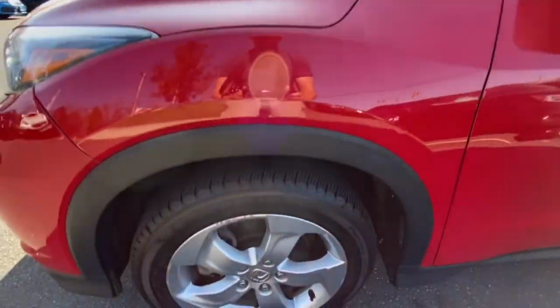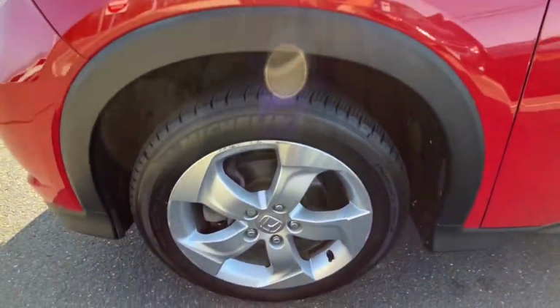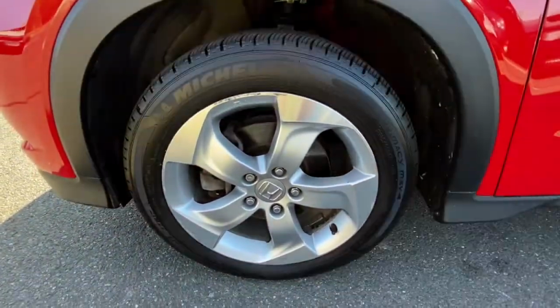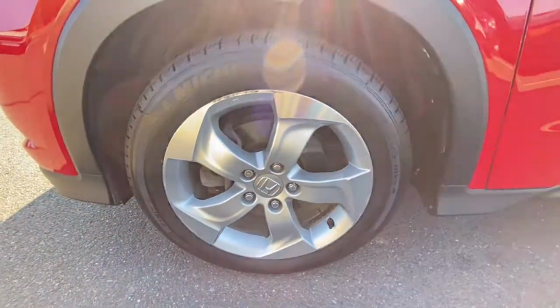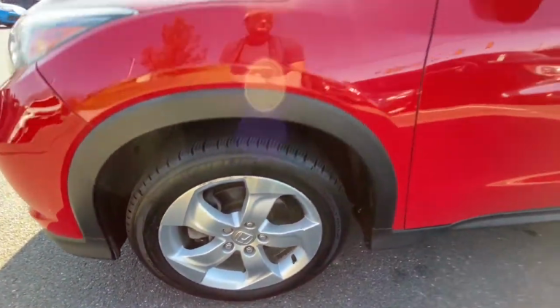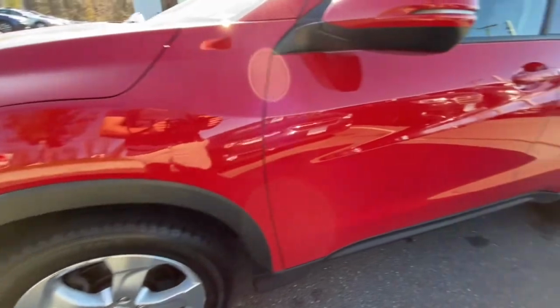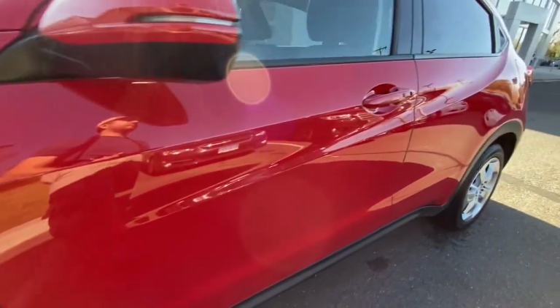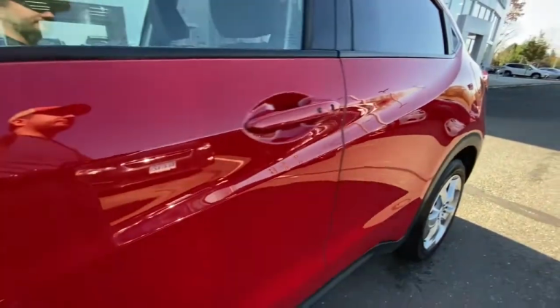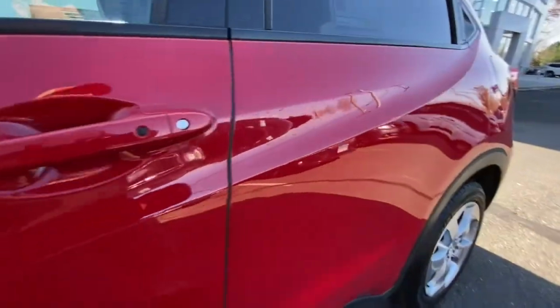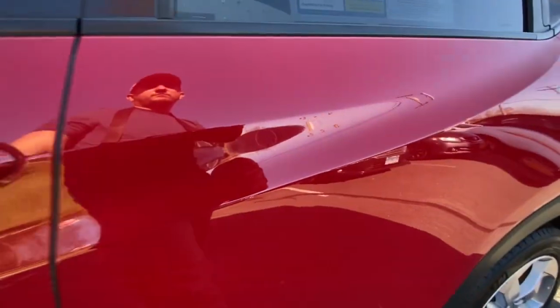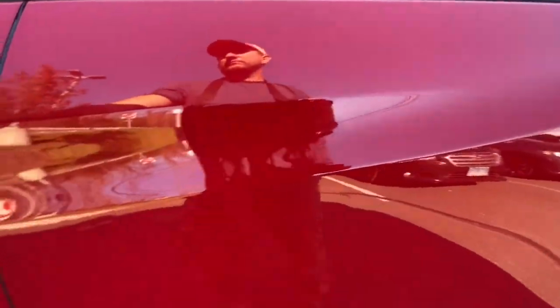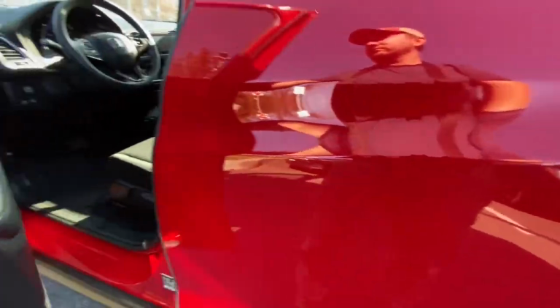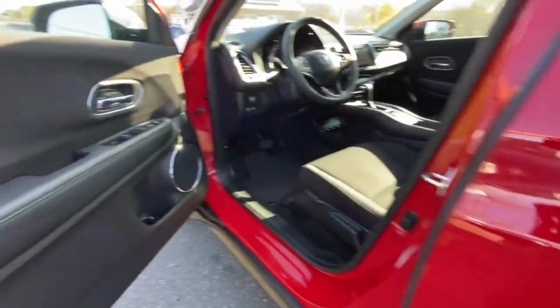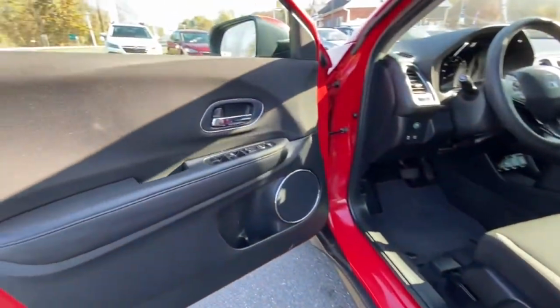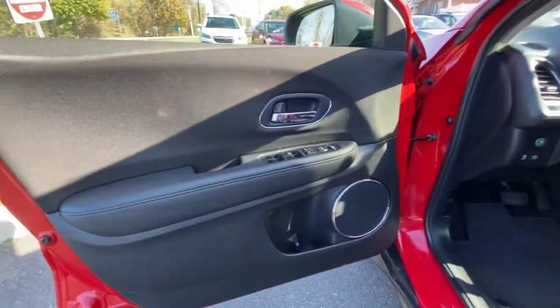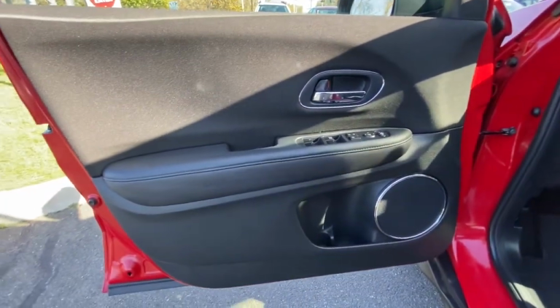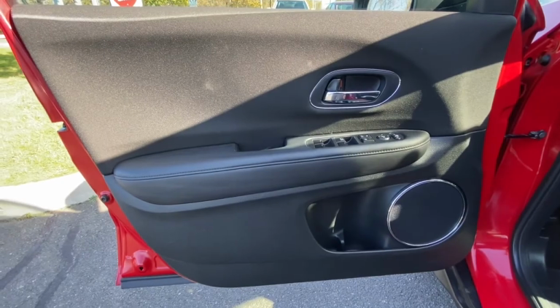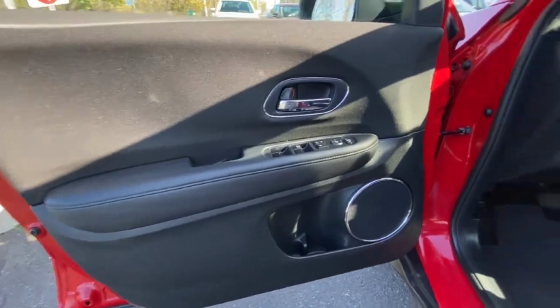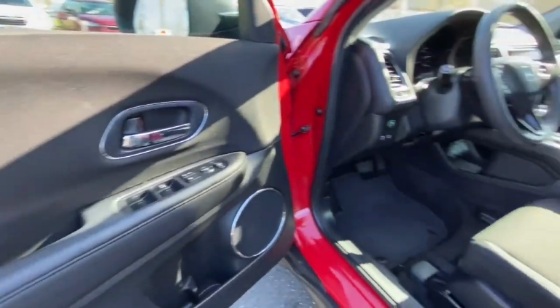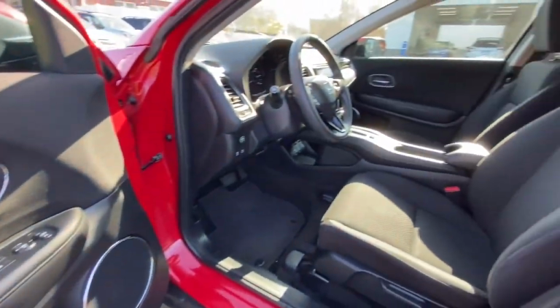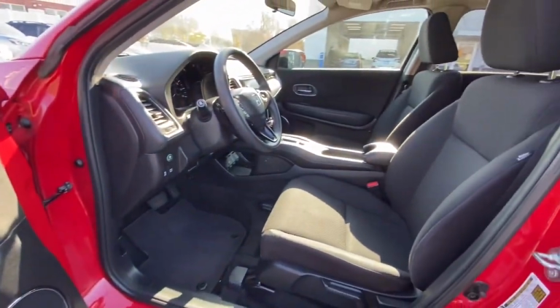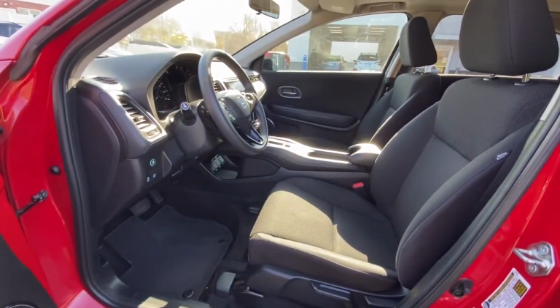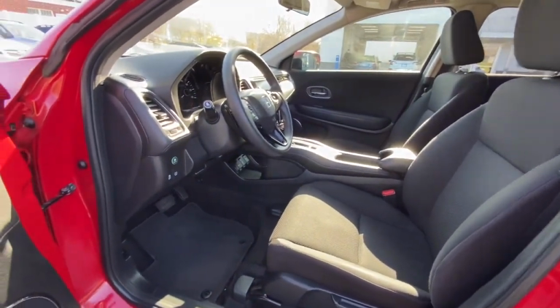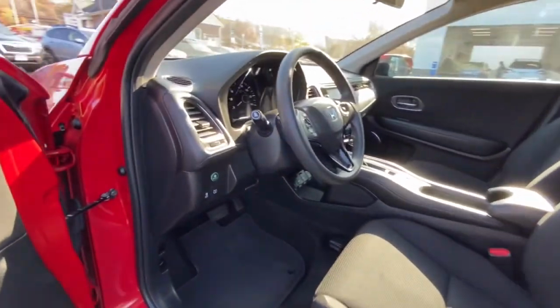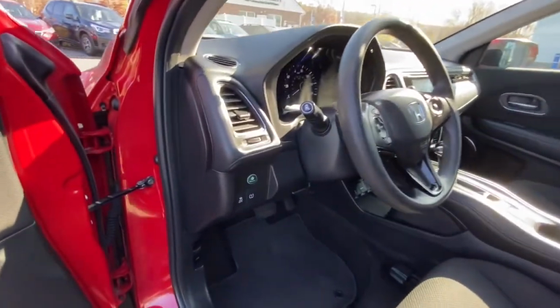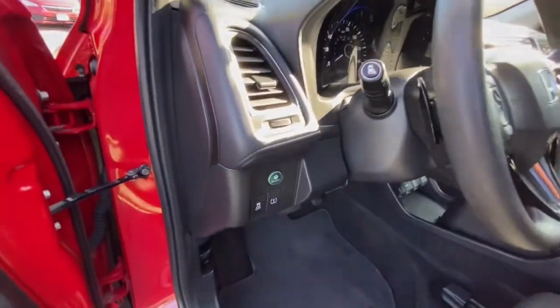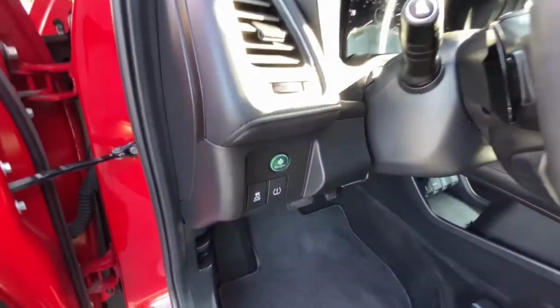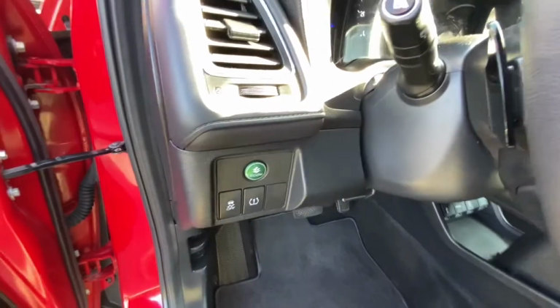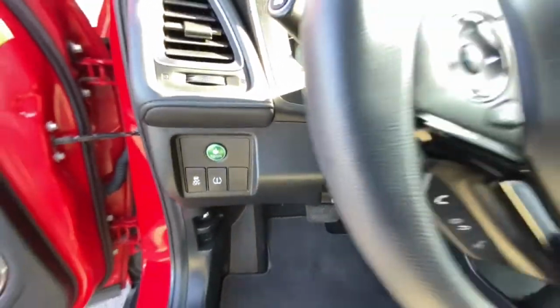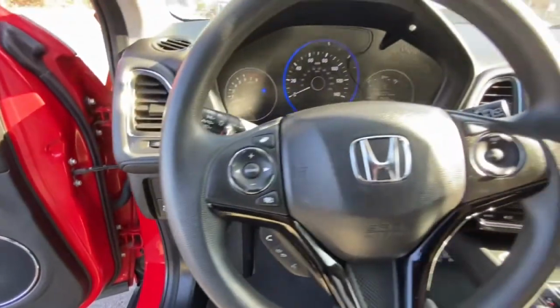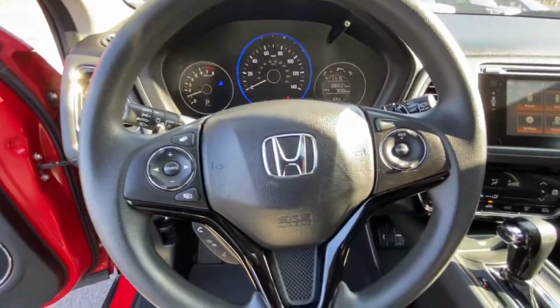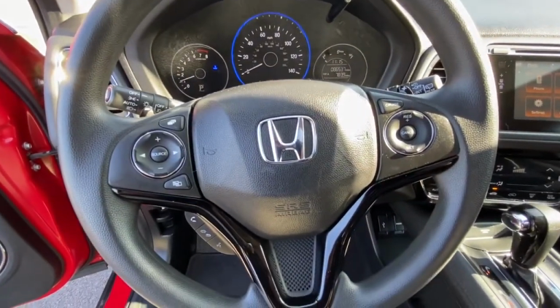These are just some of the great options this vehicle comes with: keyless entry, sunroof, rear spoiler, traction control, intermittent wipers, cruise control, power windows, CD player, climate control, and ABS.